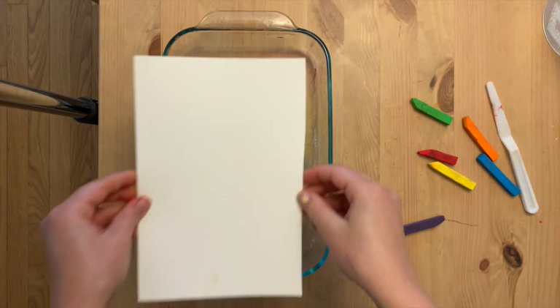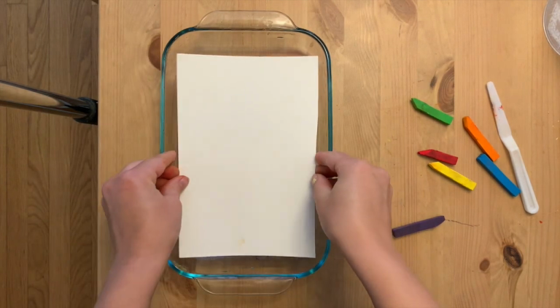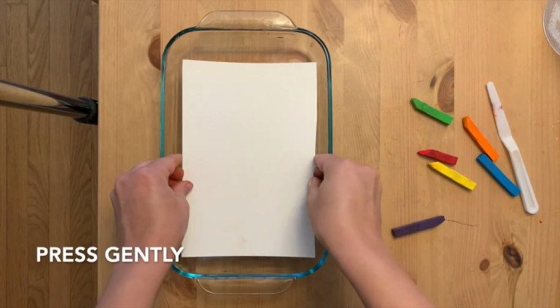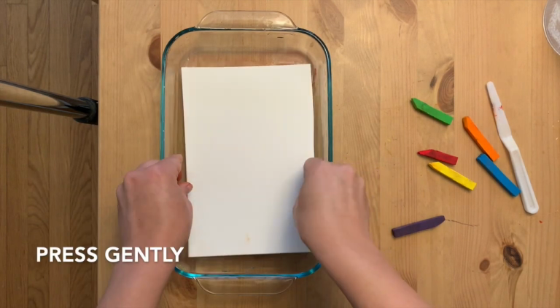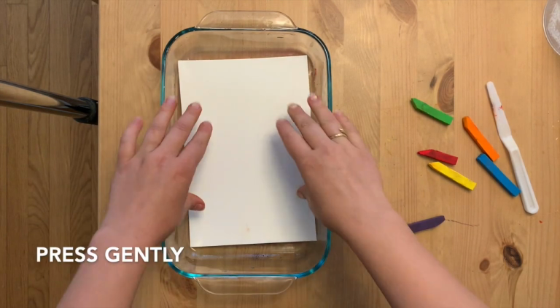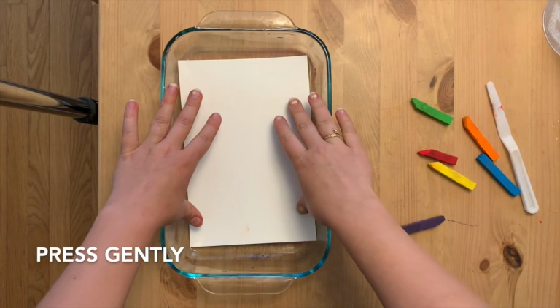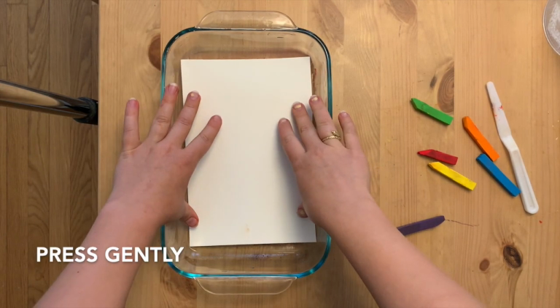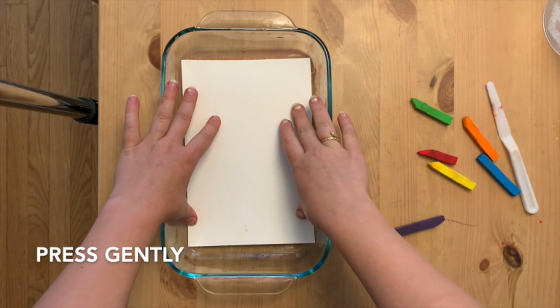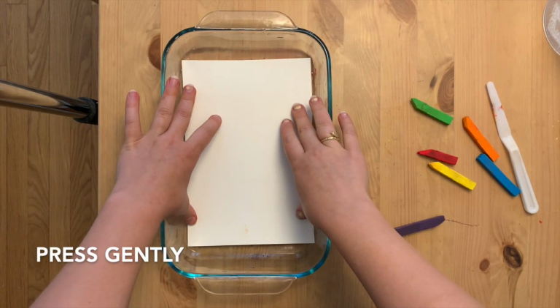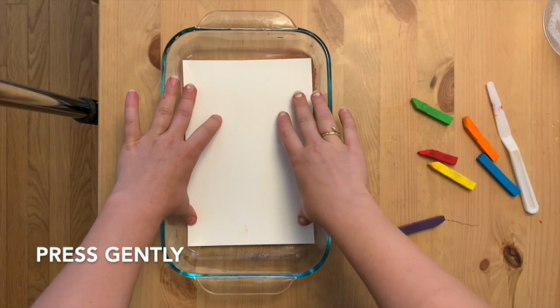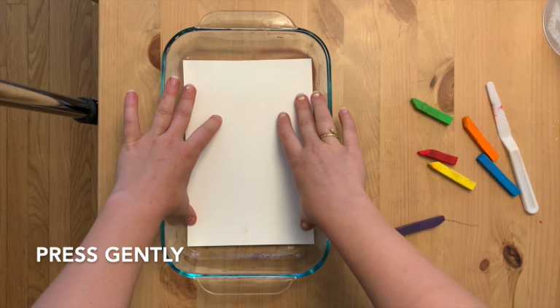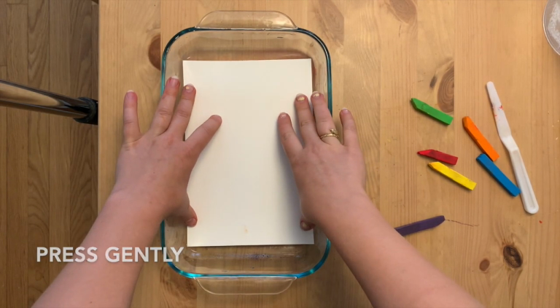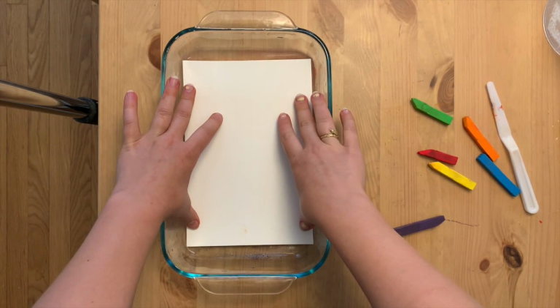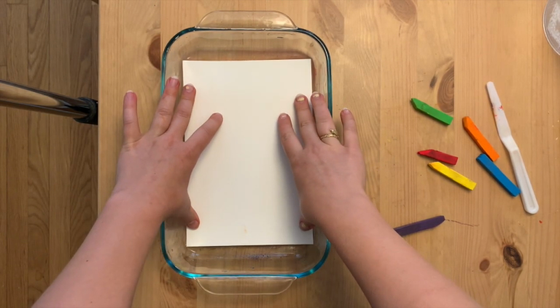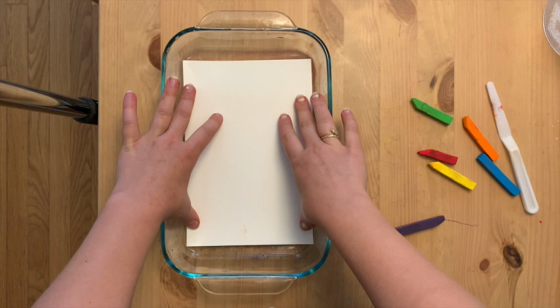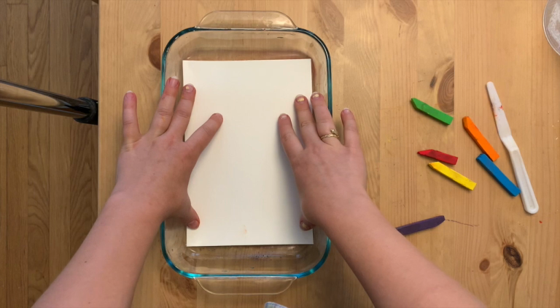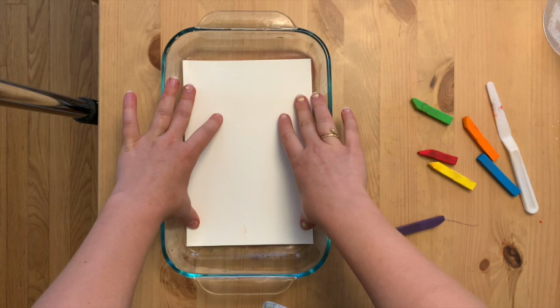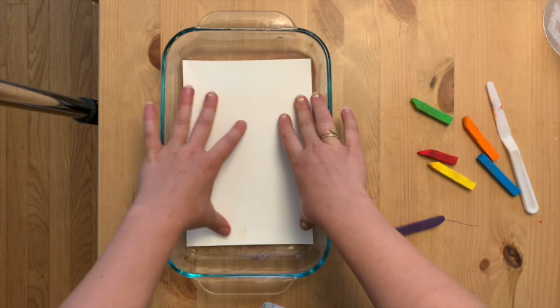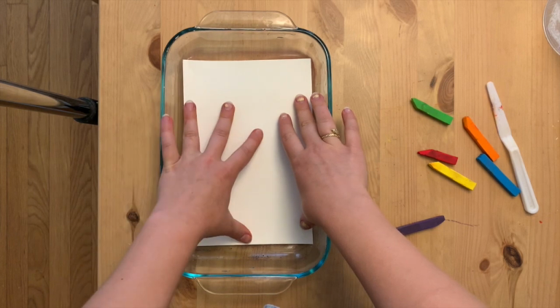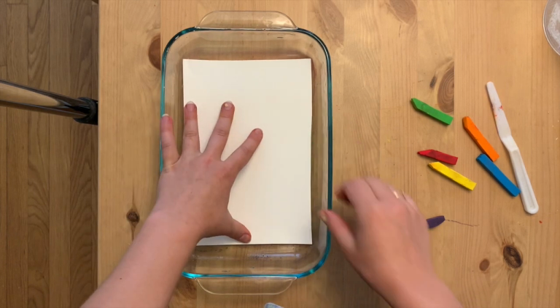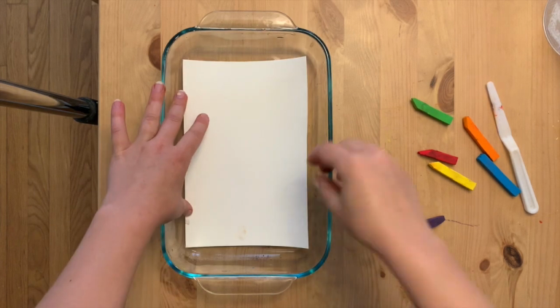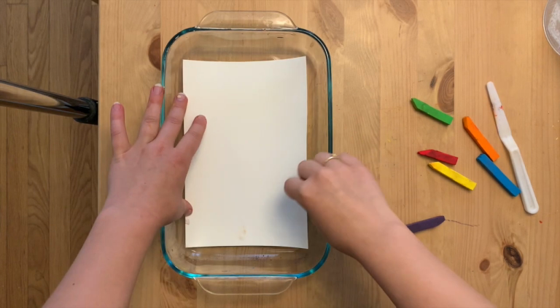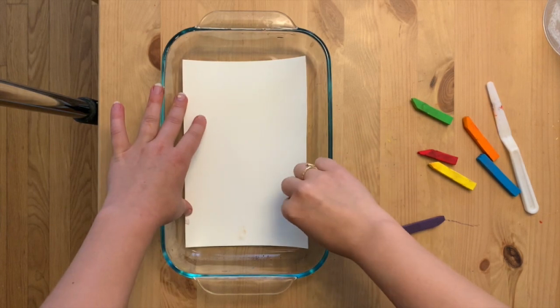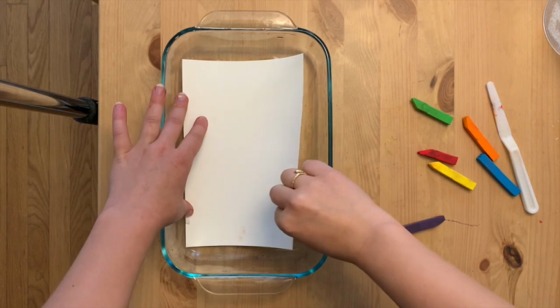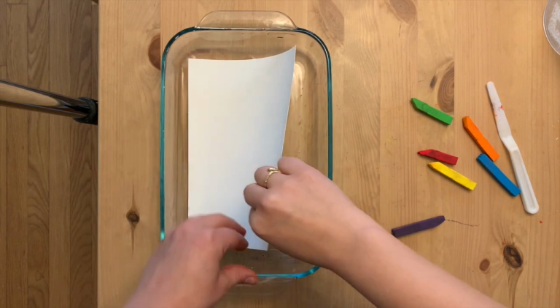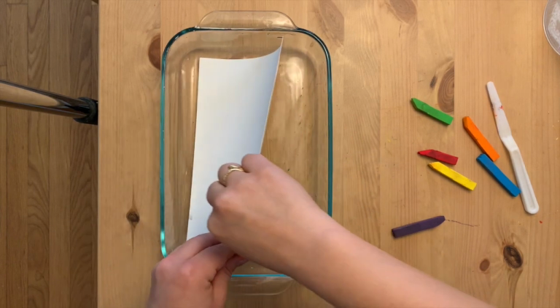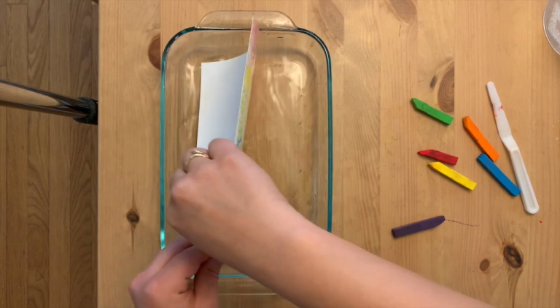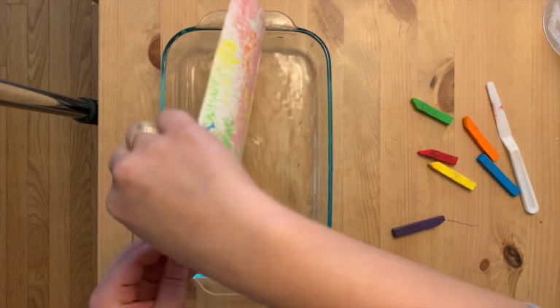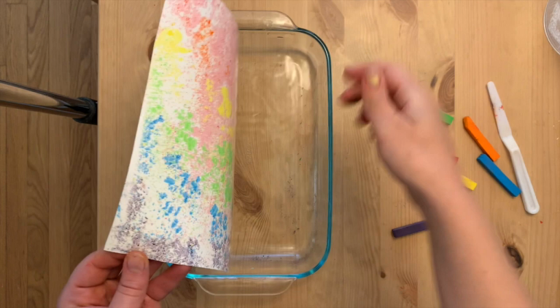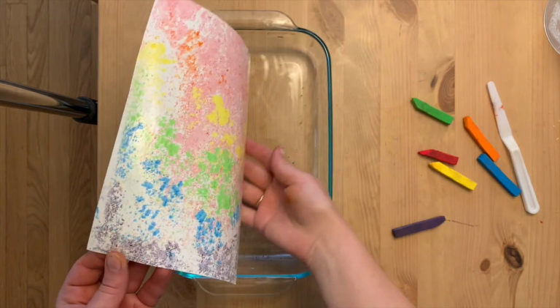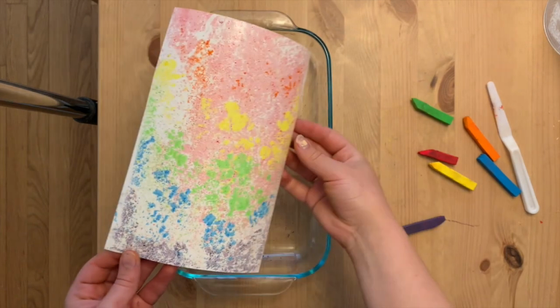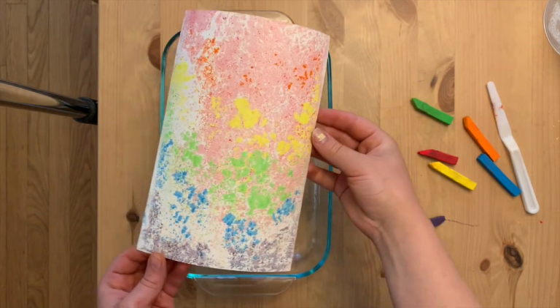Once again, I lightly press my paper onto the surface of the water, holding it there for just a few seconds. And voila — a rainbow print.